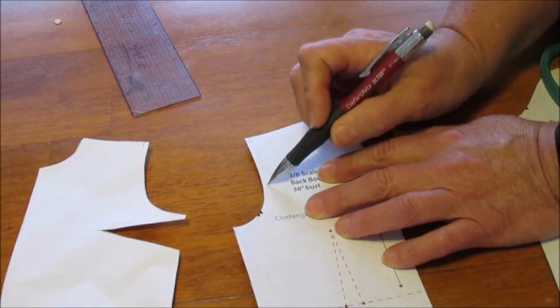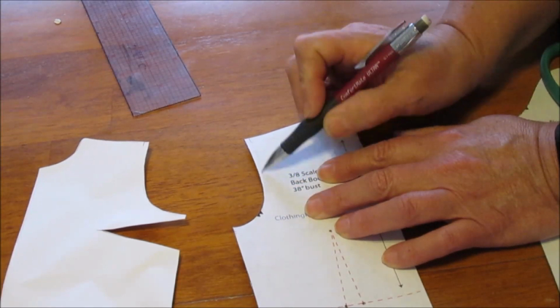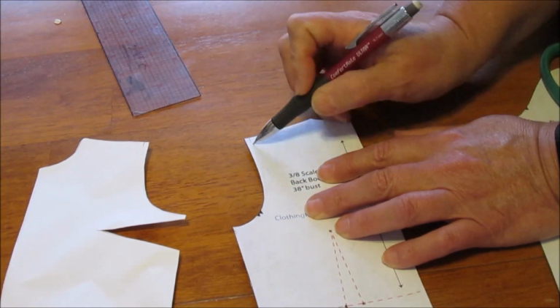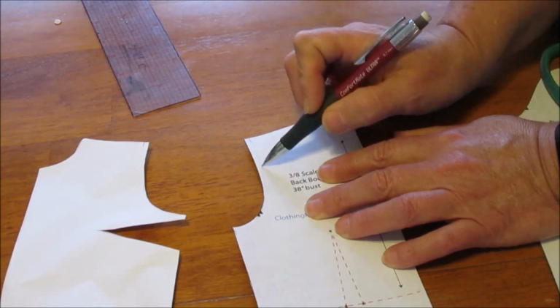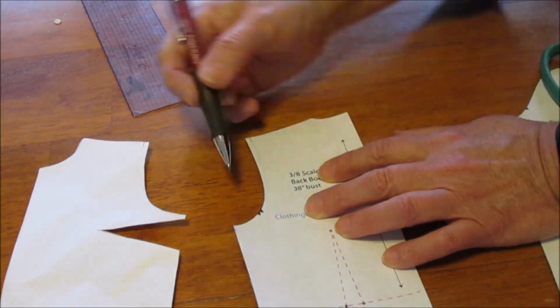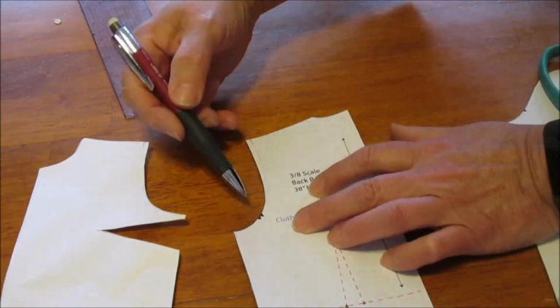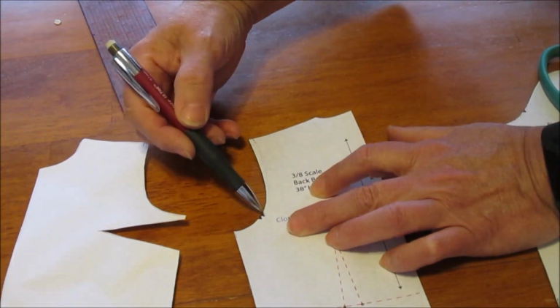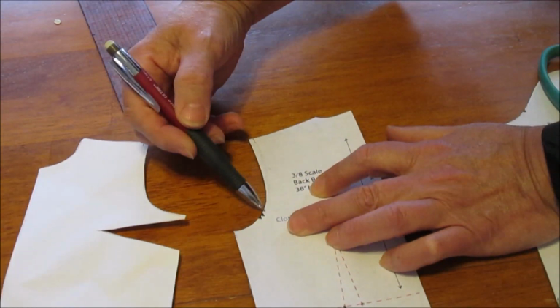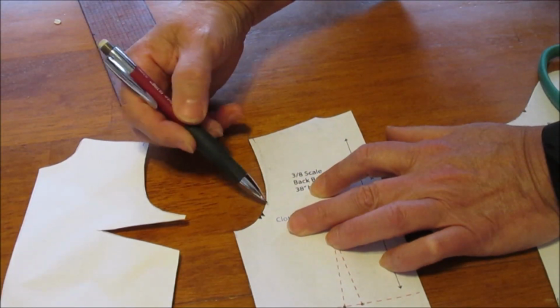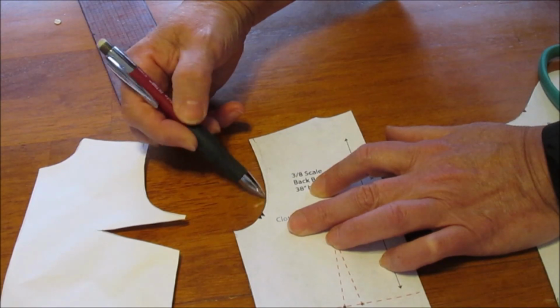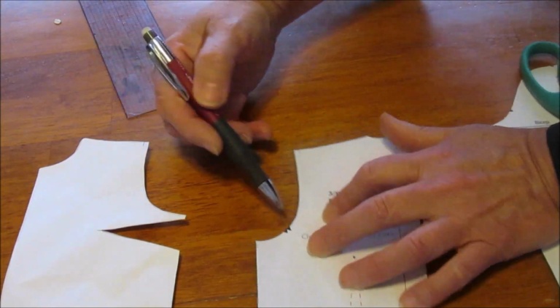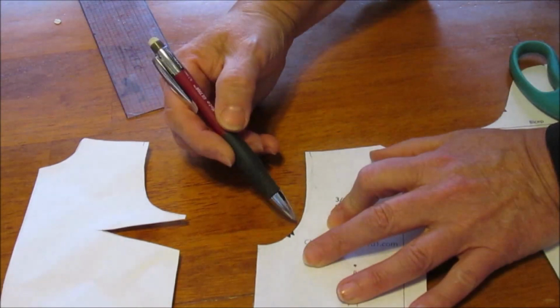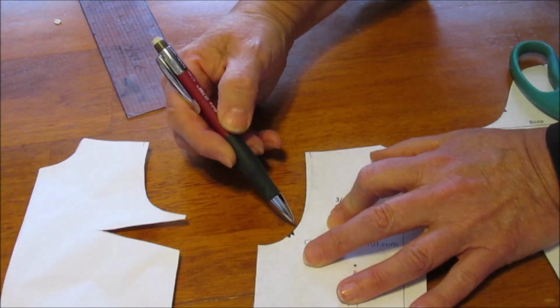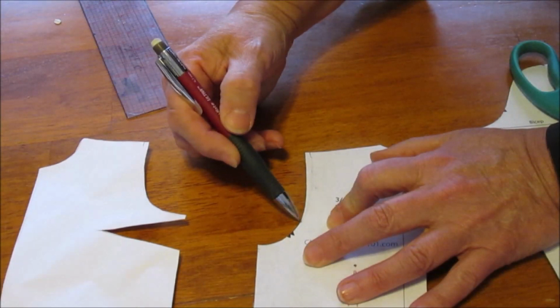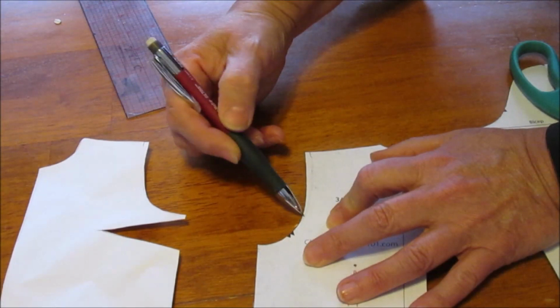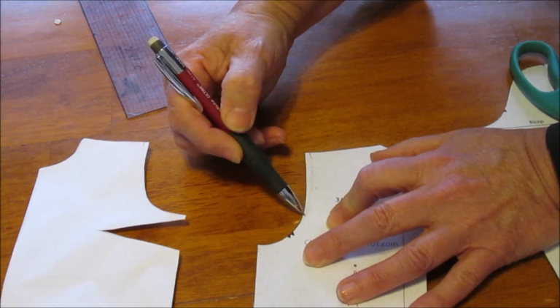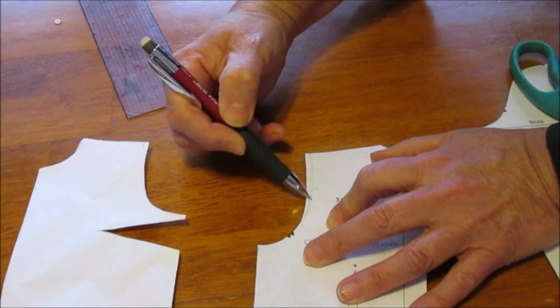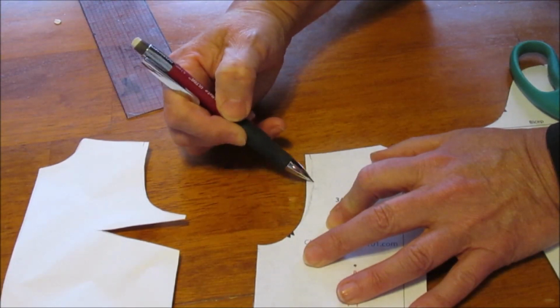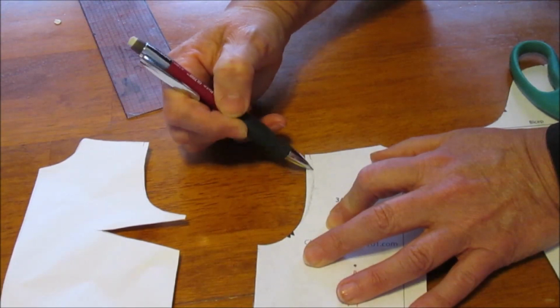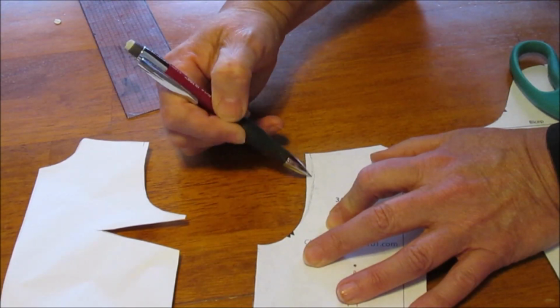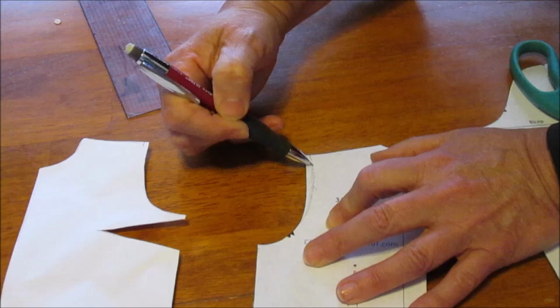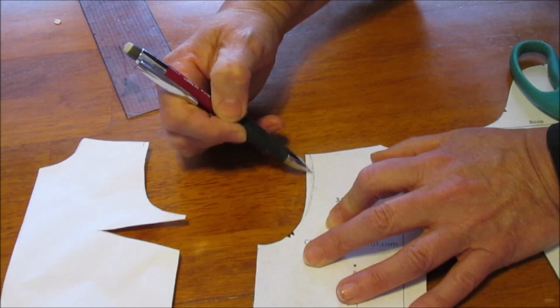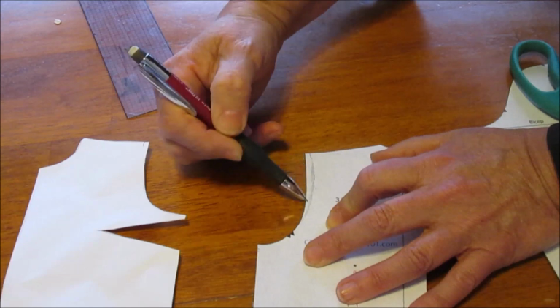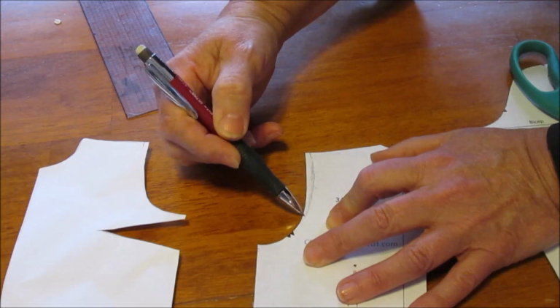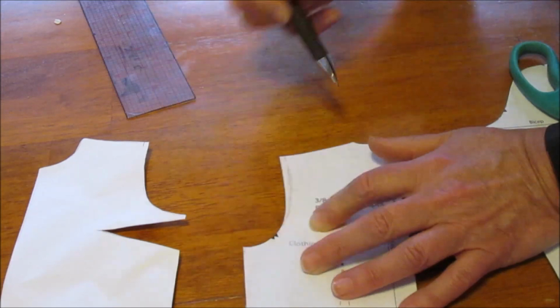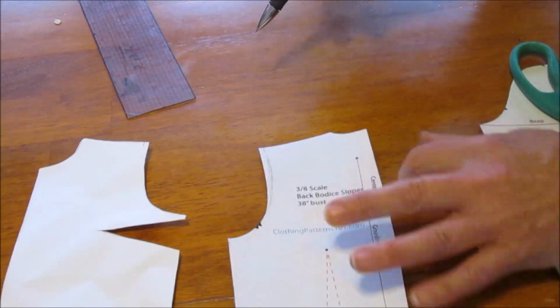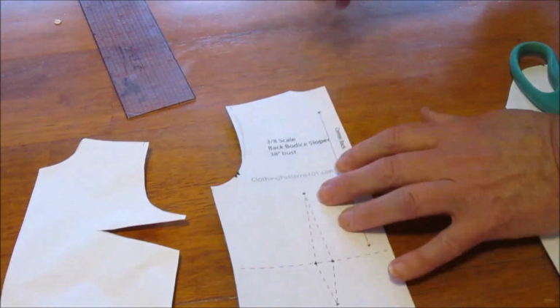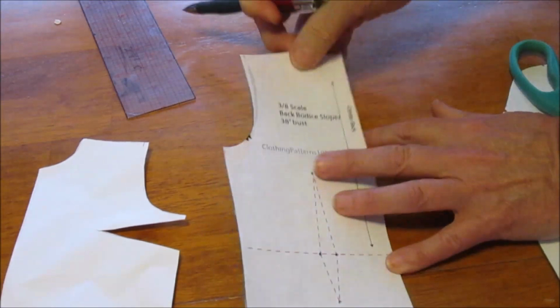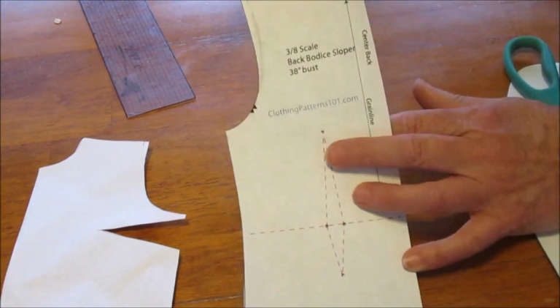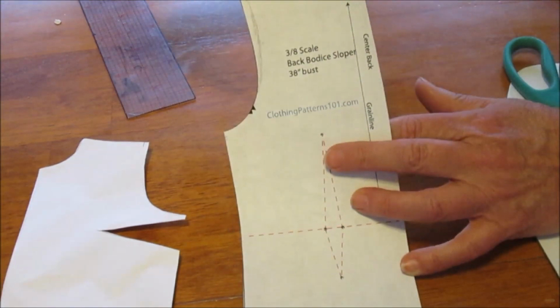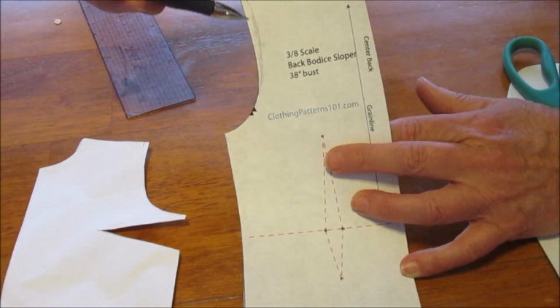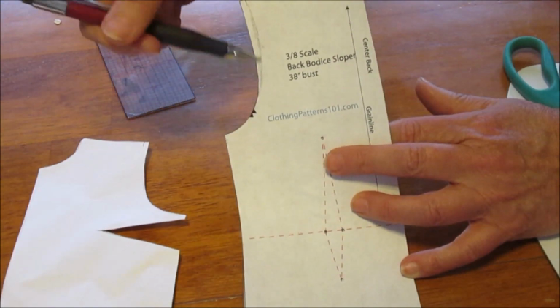On the back I didn't do much — I just kind of went from the curve and redrew the curve up to the new shoulder point. So just a little bit of a curve adjustment on the back.